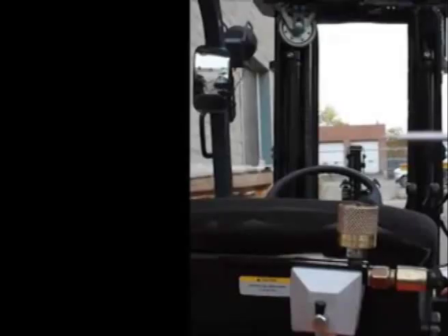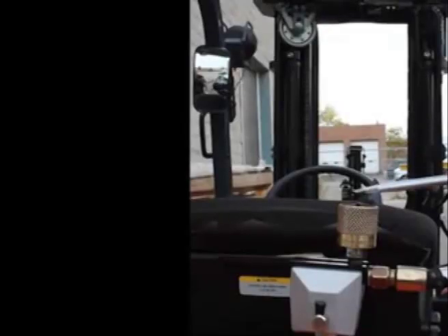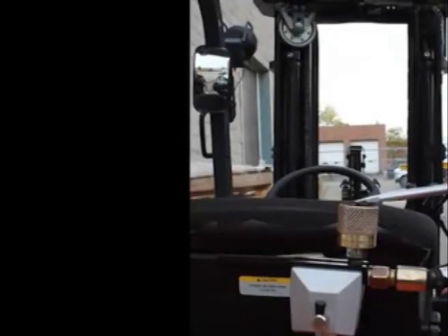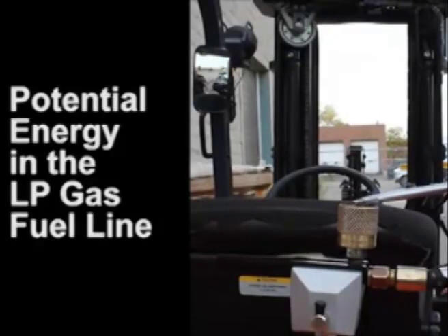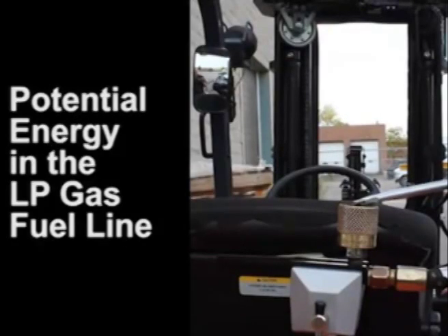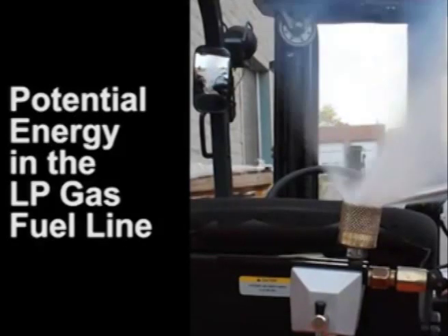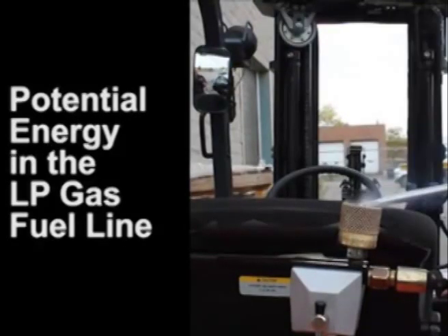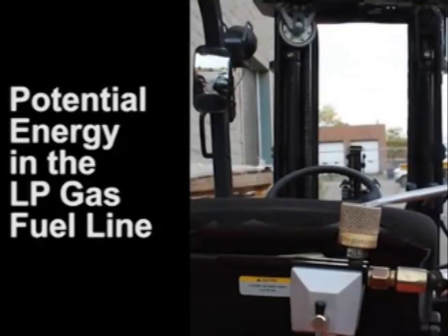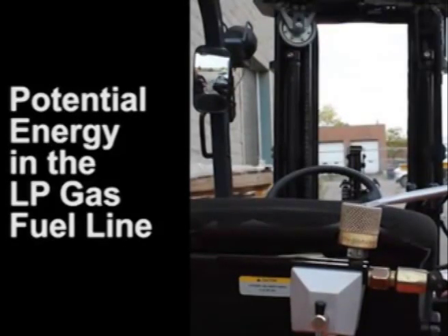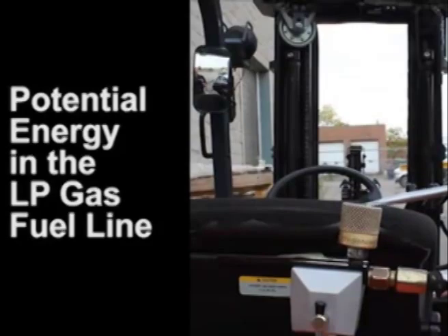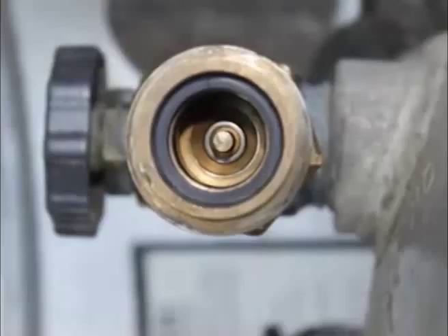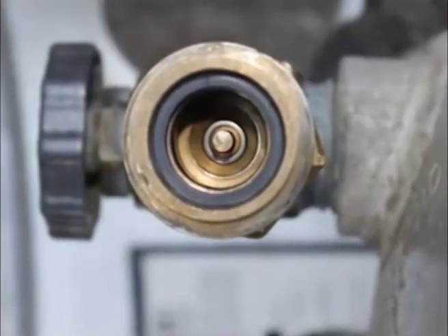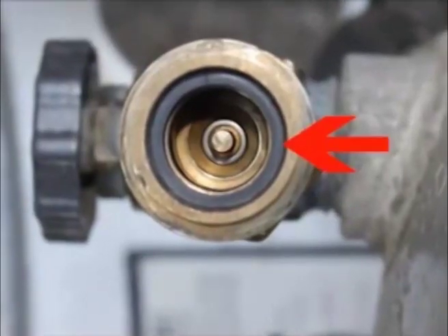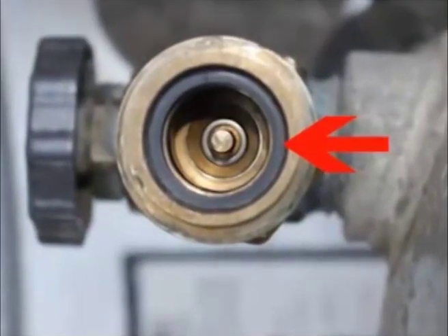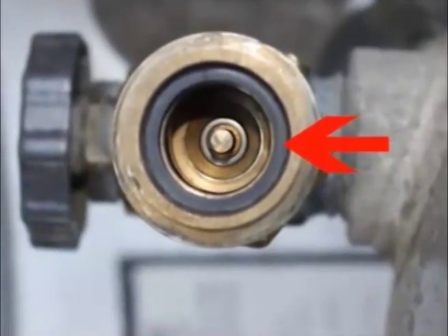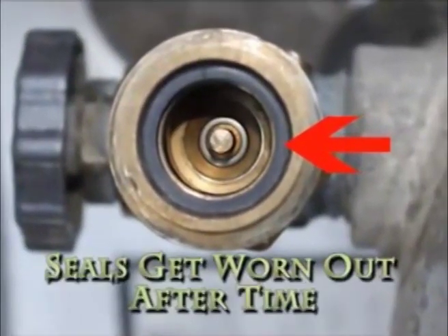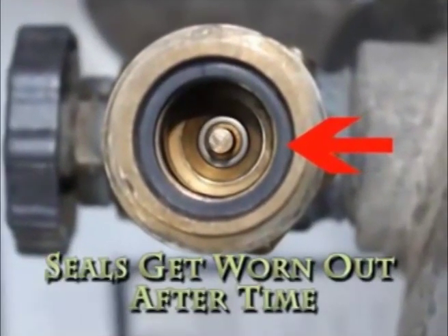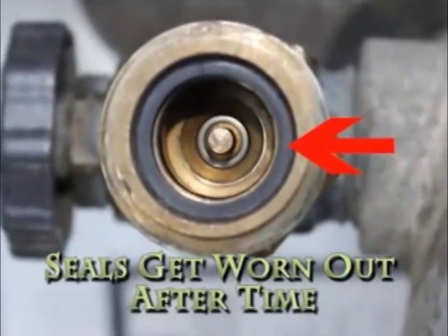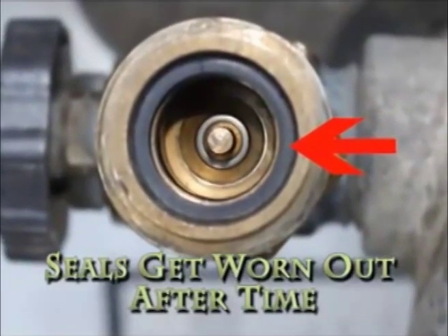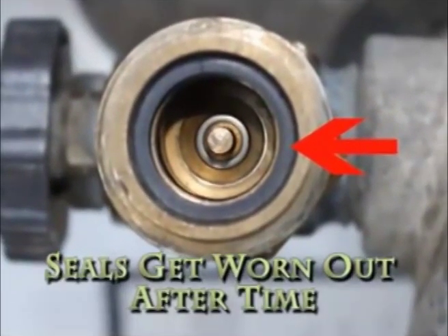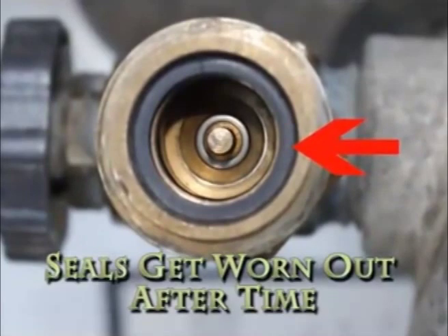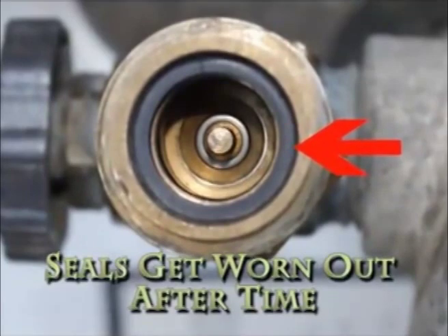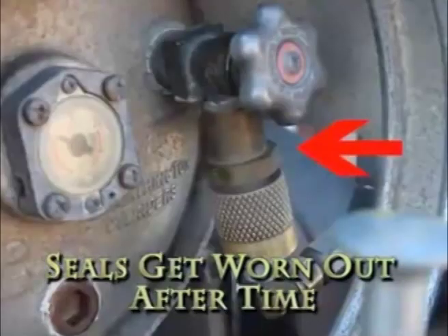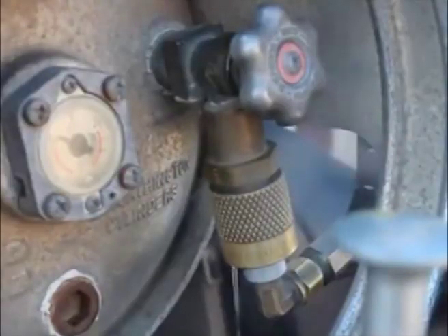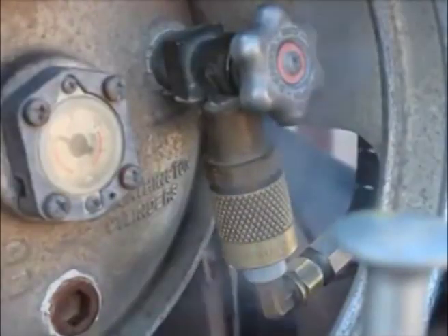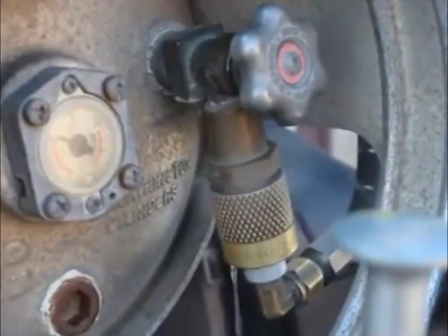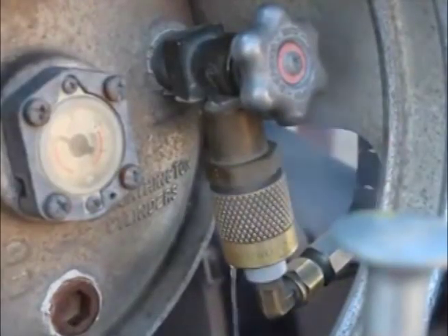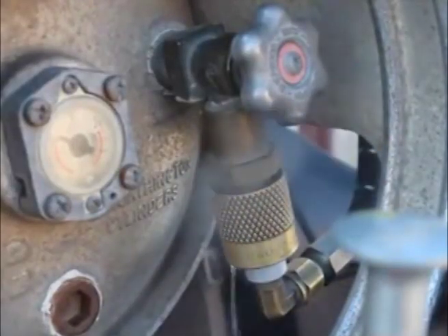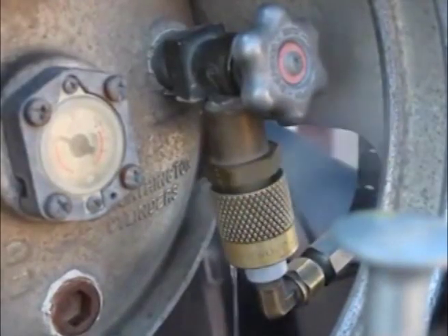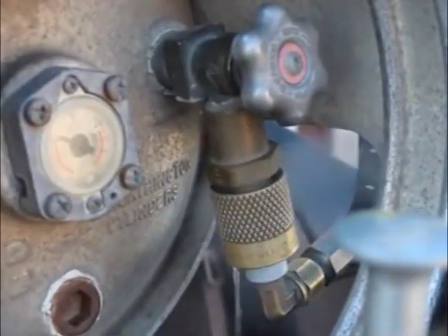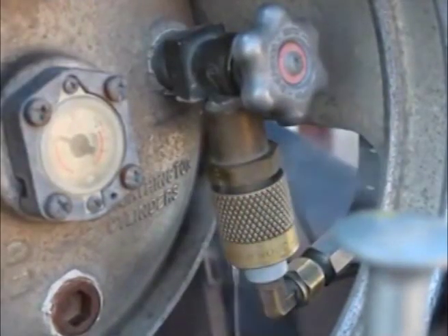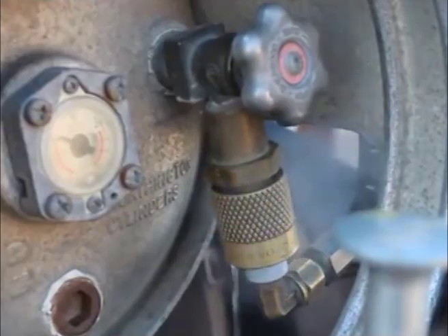This control demonstration shows you how much potential energy is stored in the line. The problem originates when seals on the rented cylinders are damaged or worn after time. When this happens, liquid propane gas can blast out when changing cylinders.